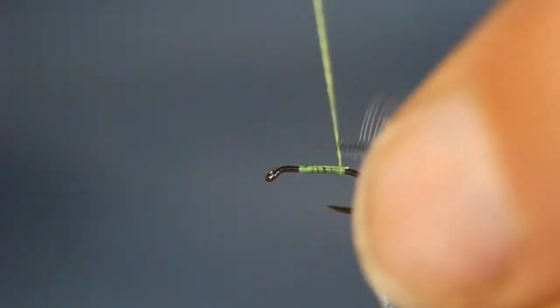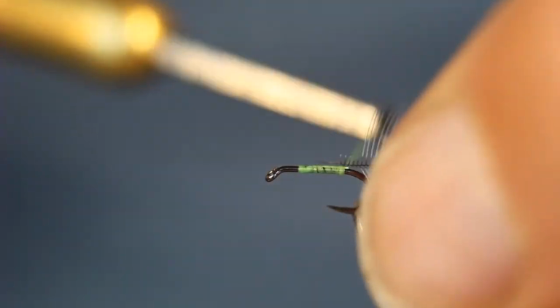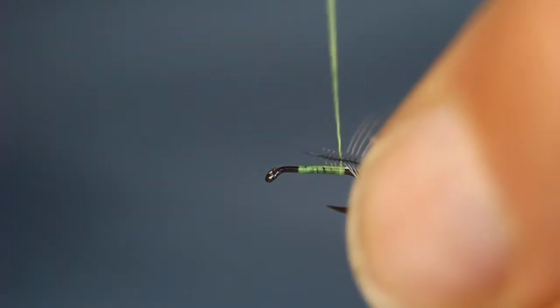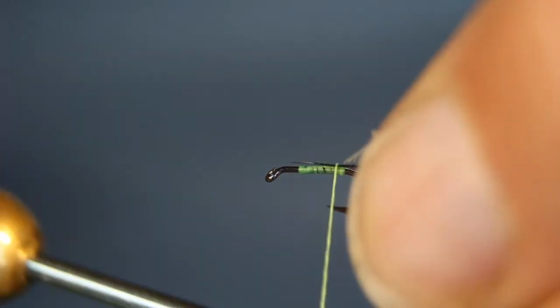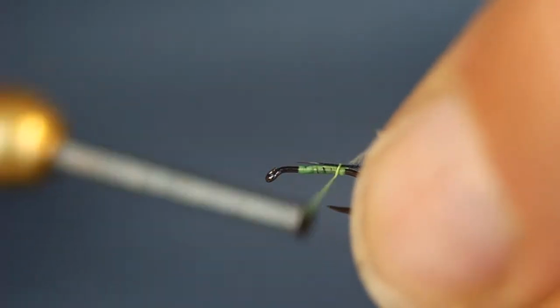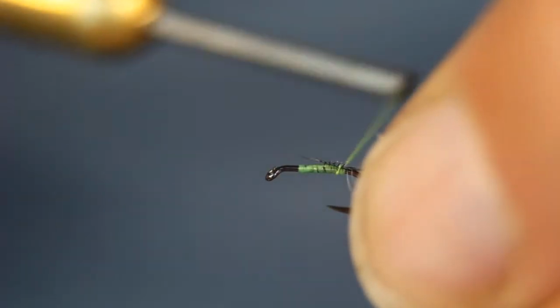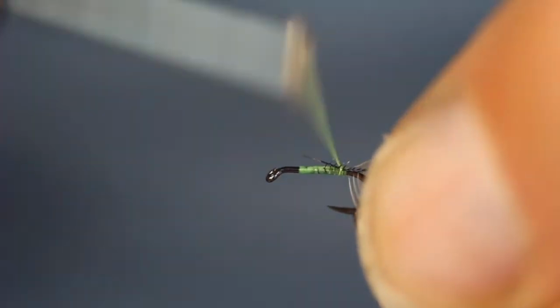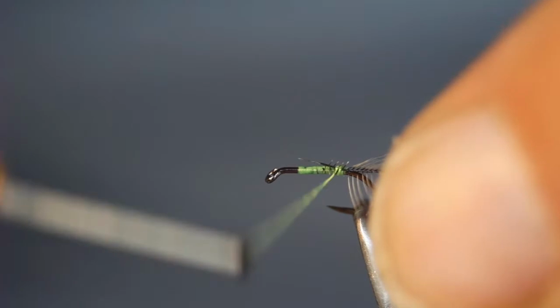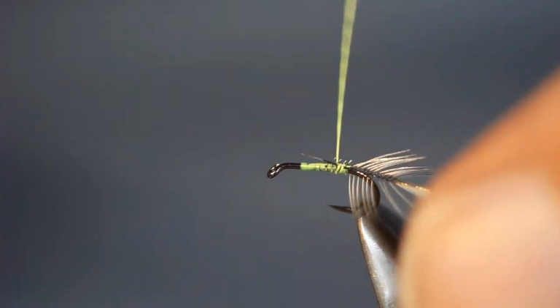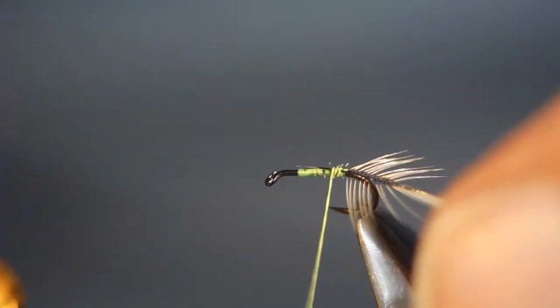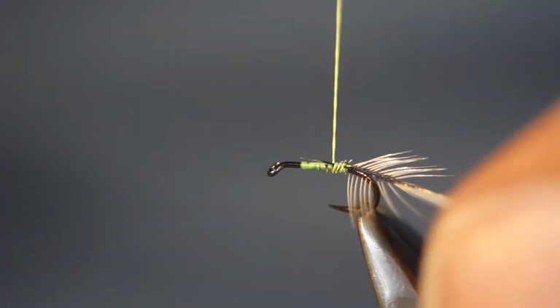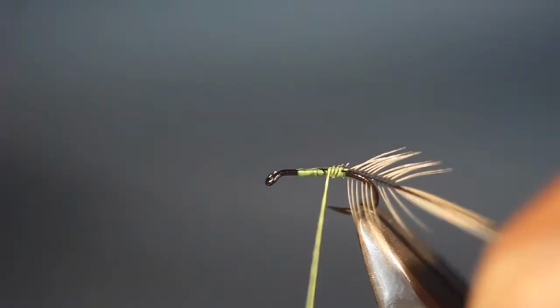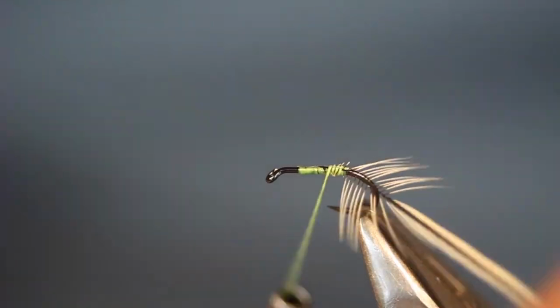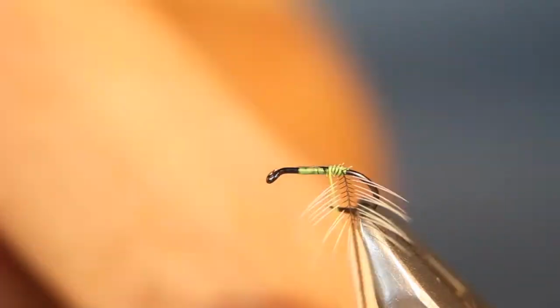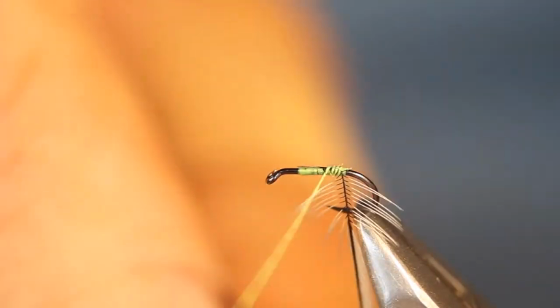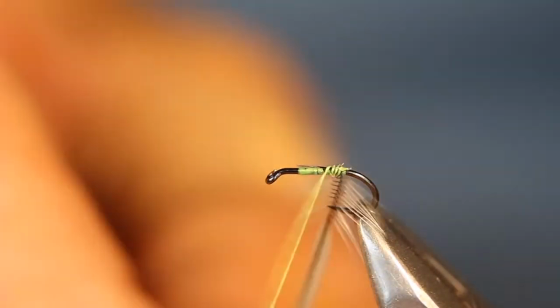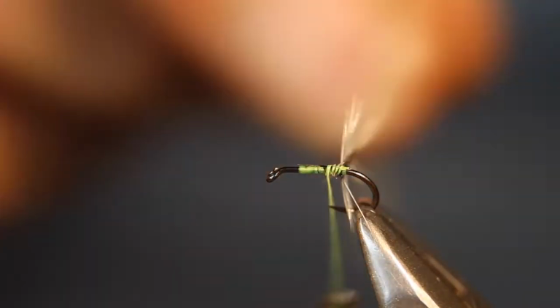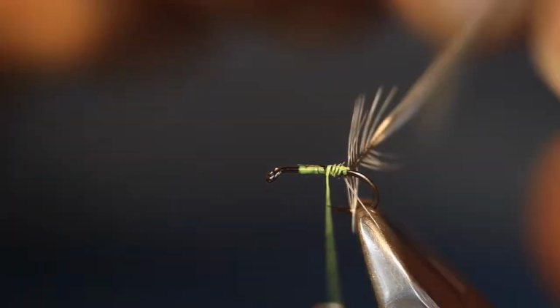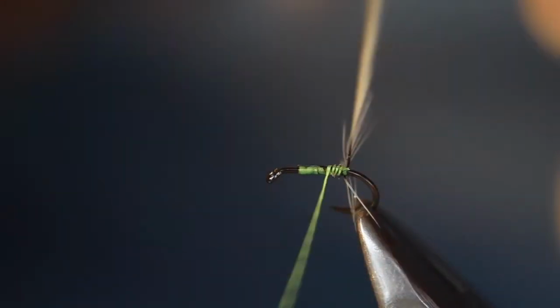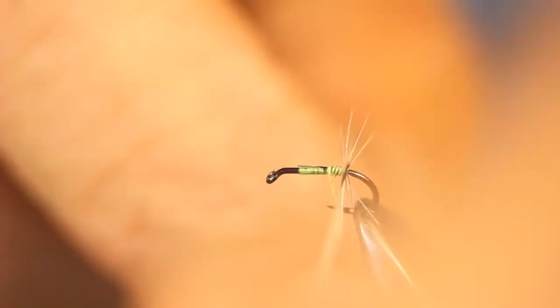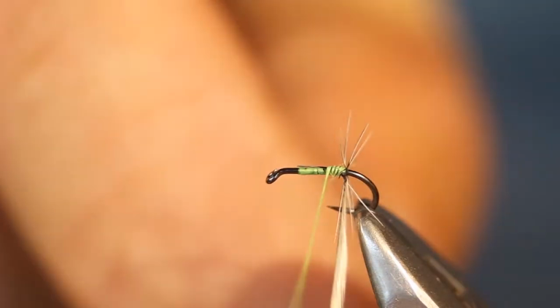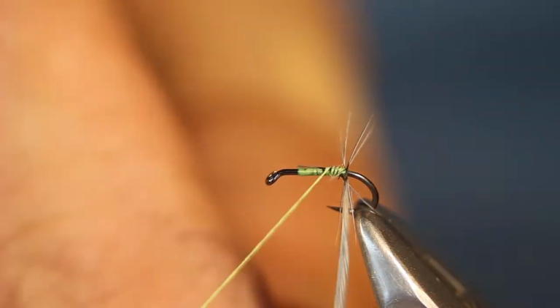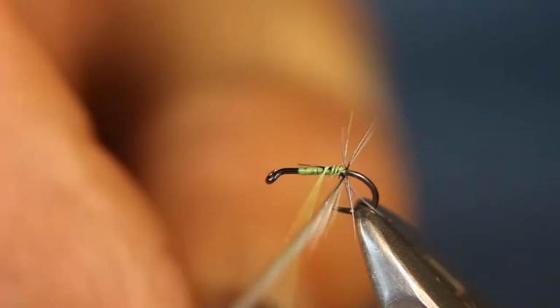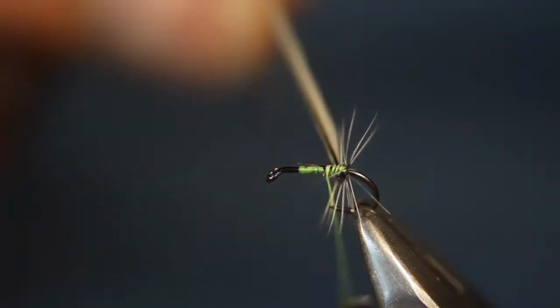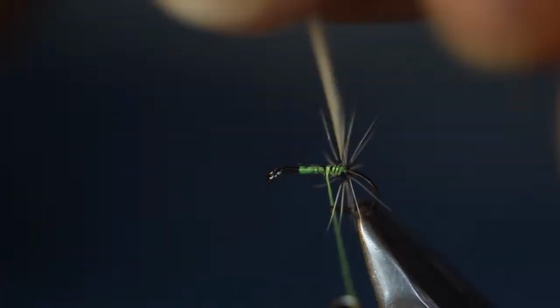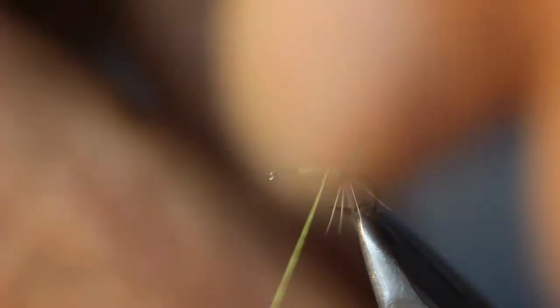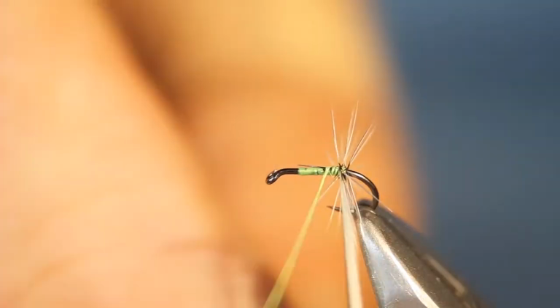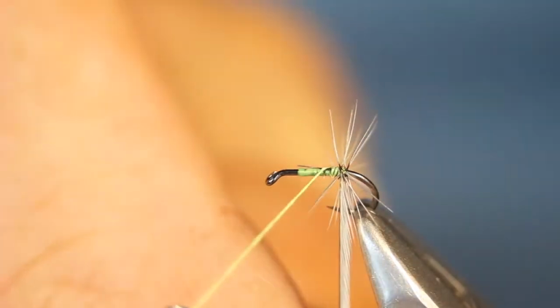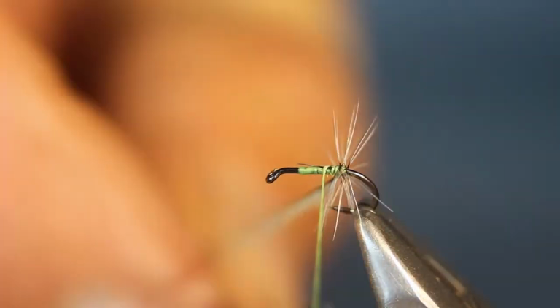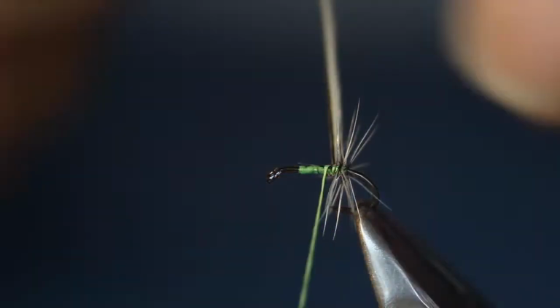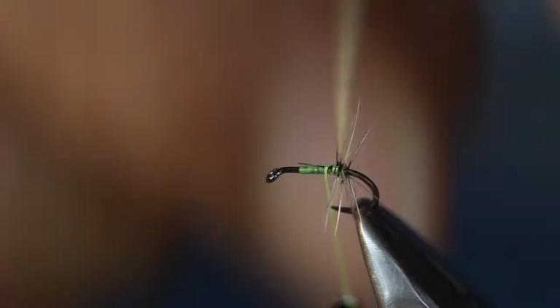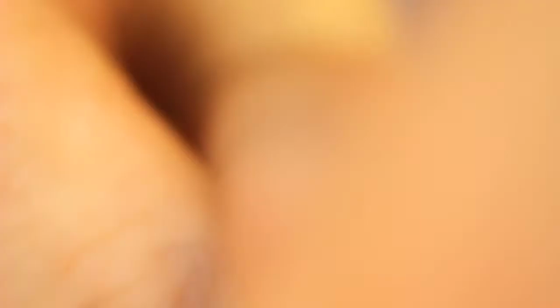I've got a very small — this is a silver badger hackle. I don't really think it matters that much what colour this is, as long as it's white, predominantly white. It's almost a double badger type pattern, this one.